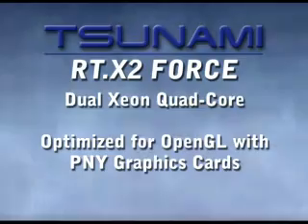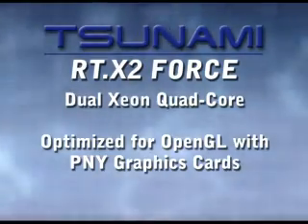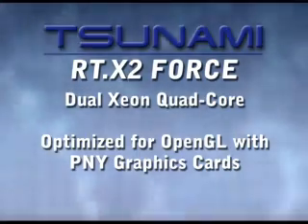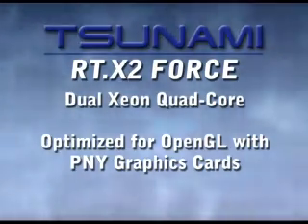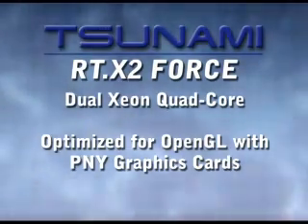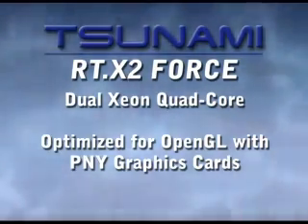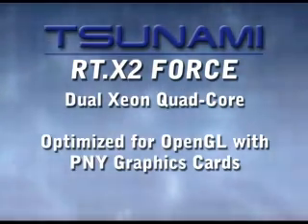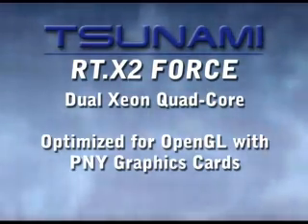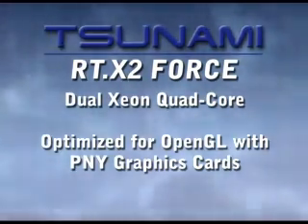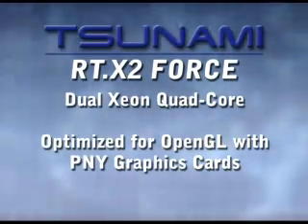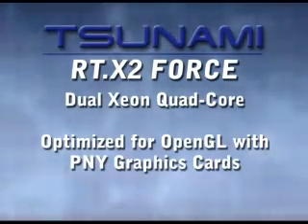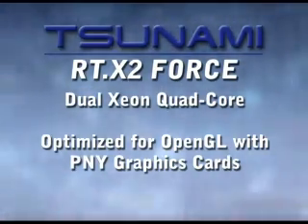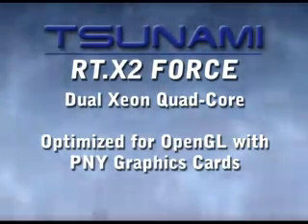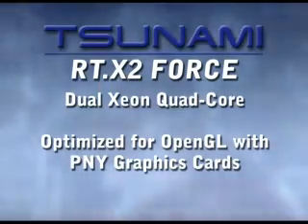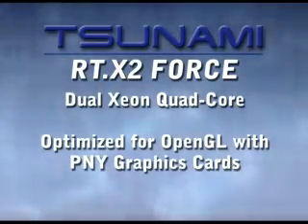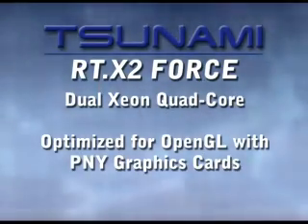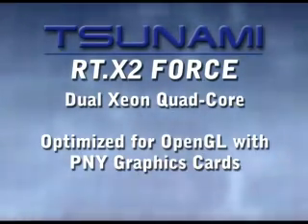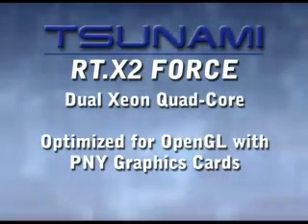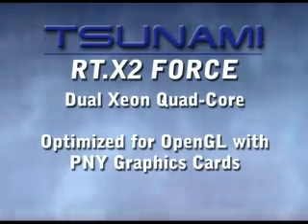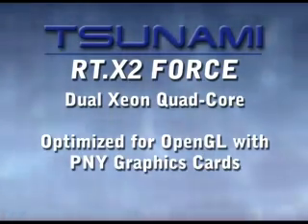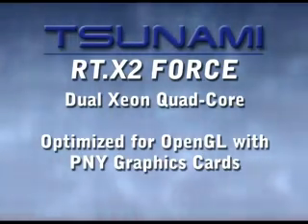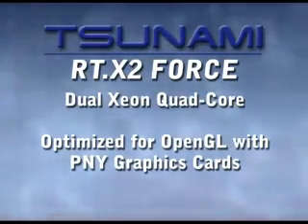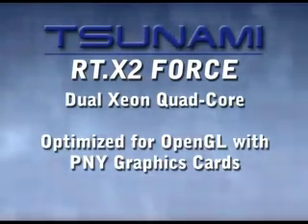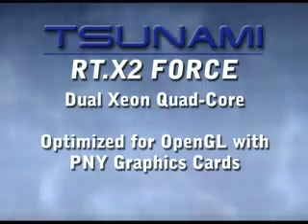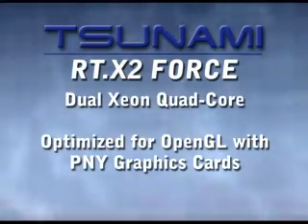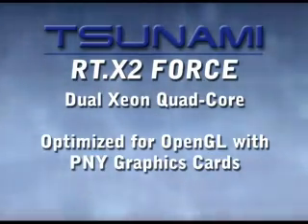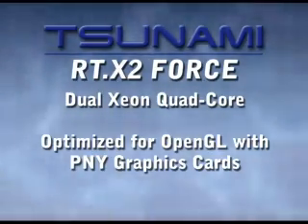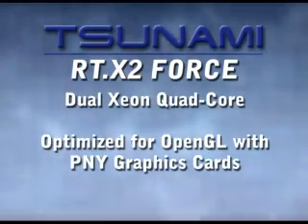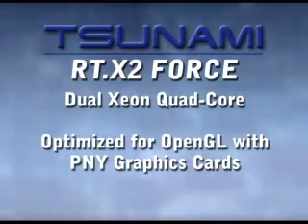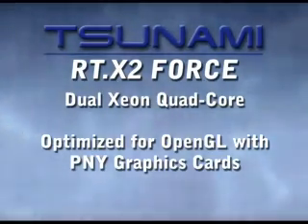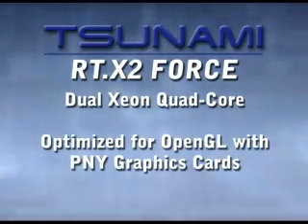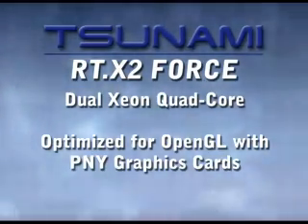Editors implementing After Effects and other OpenGL-driven software into their pipeline will want a Tsunami RTX 2 Force, with its powerful dual Intel Xeon quad-core processors and optimized PNY graphics cards.